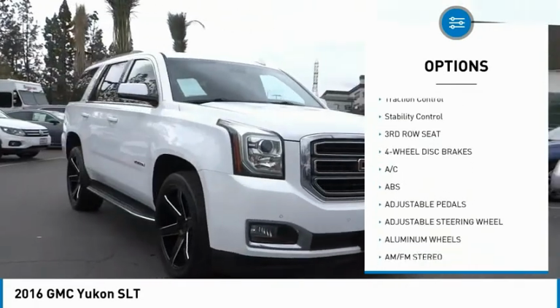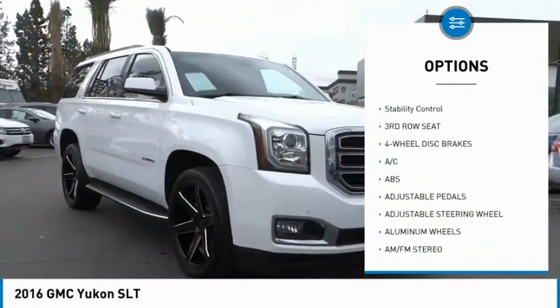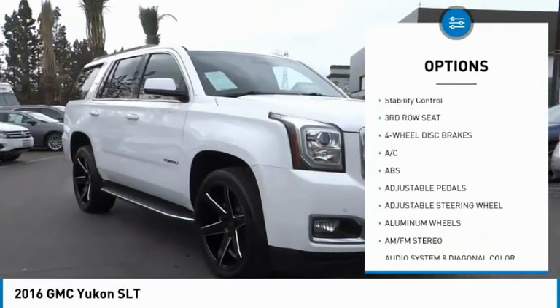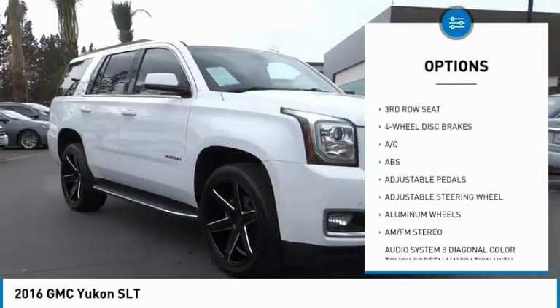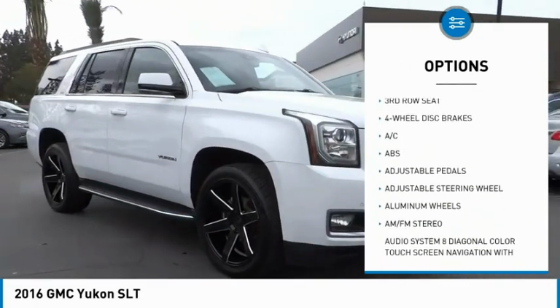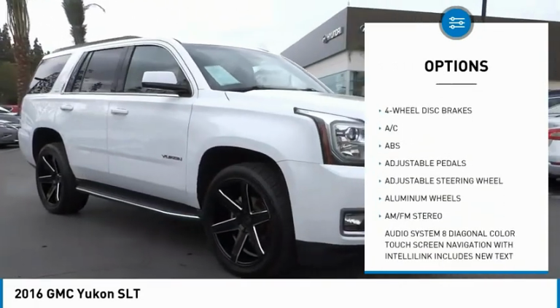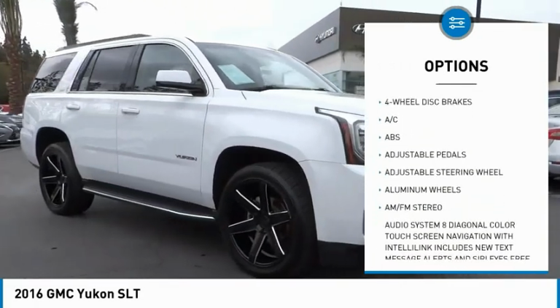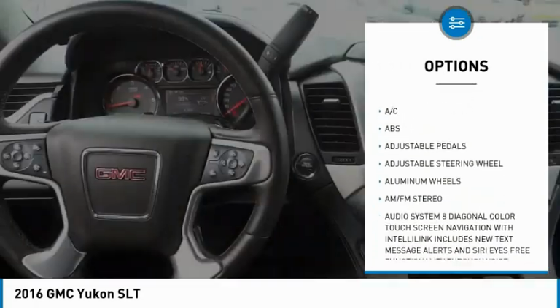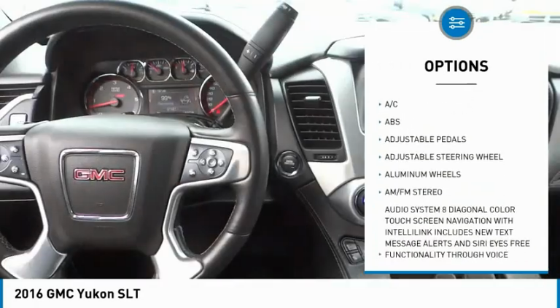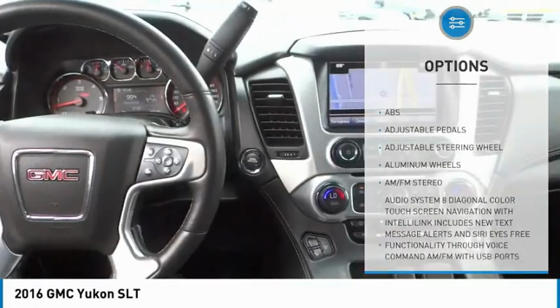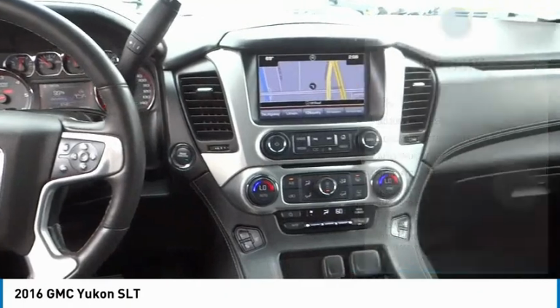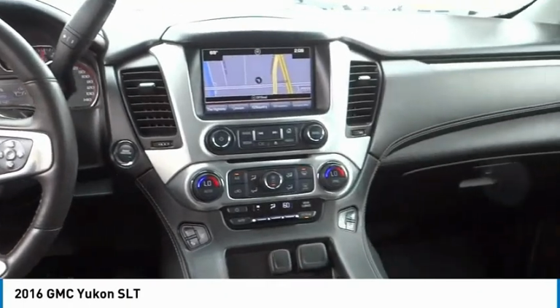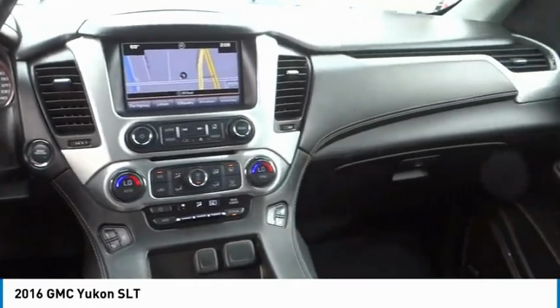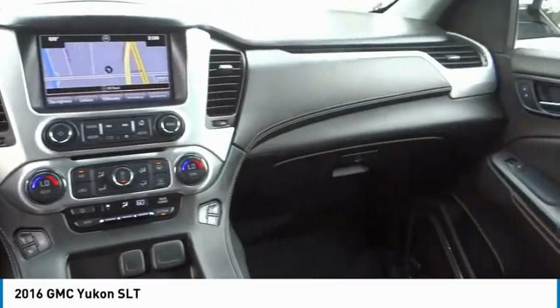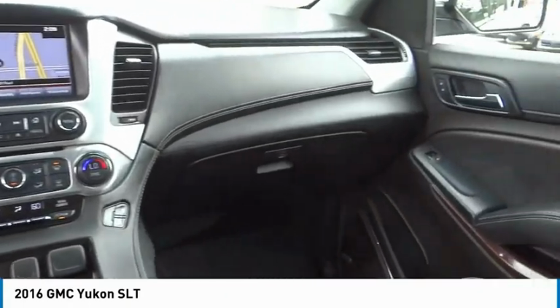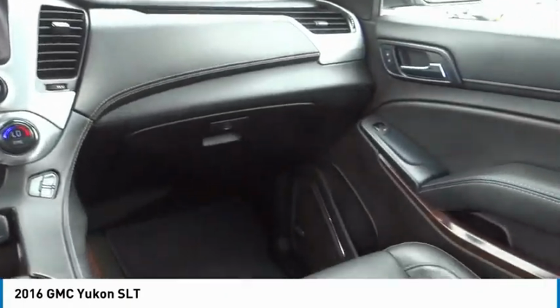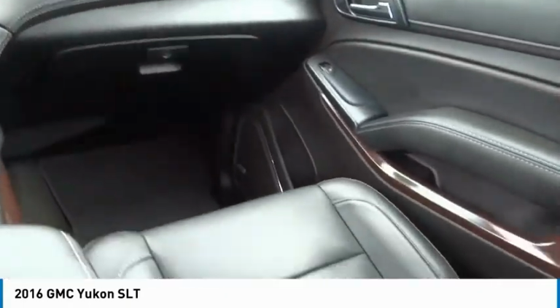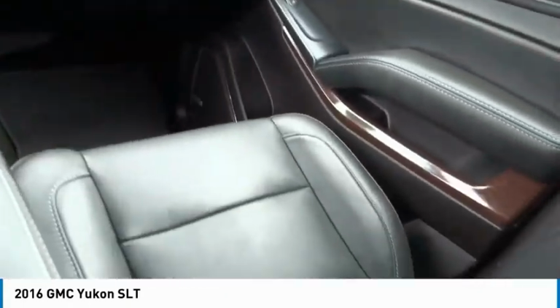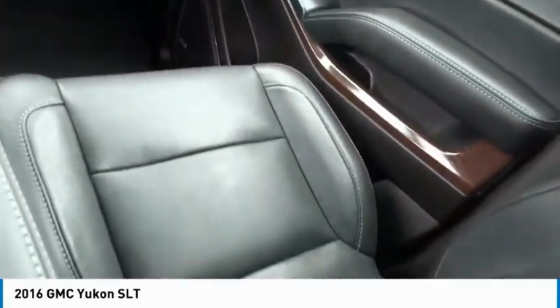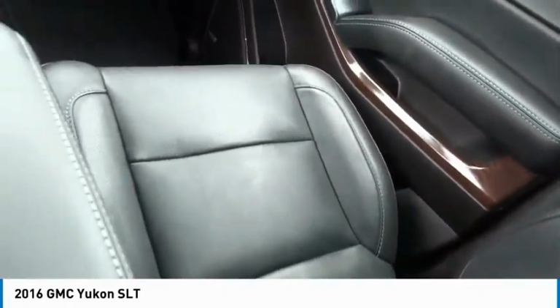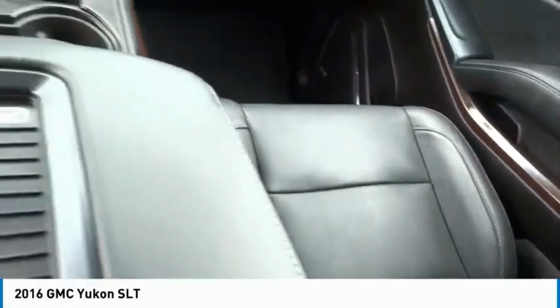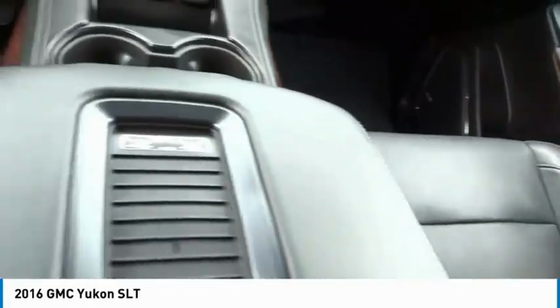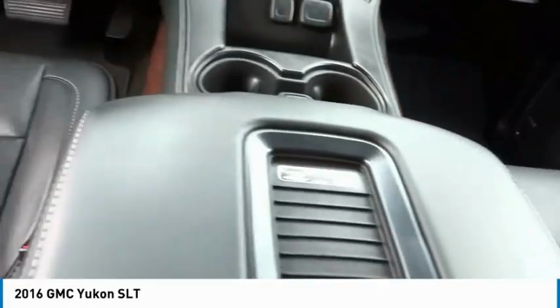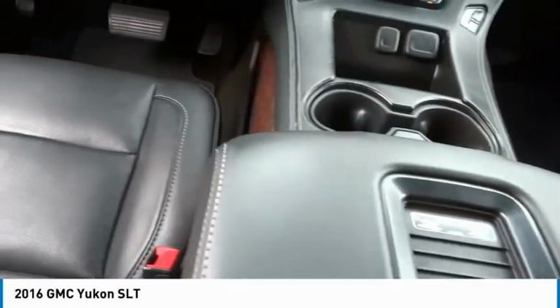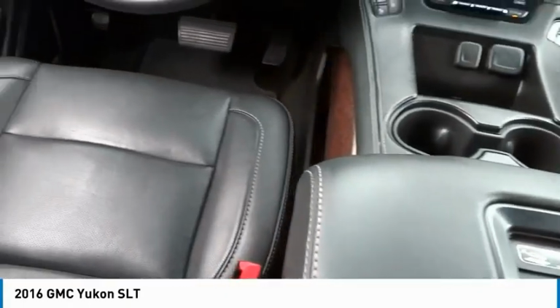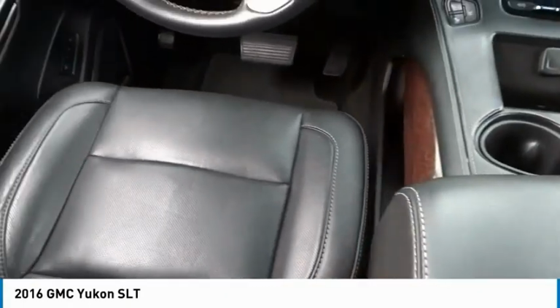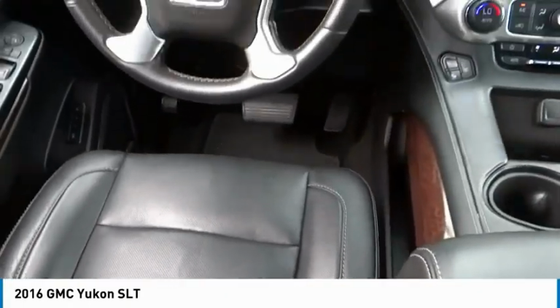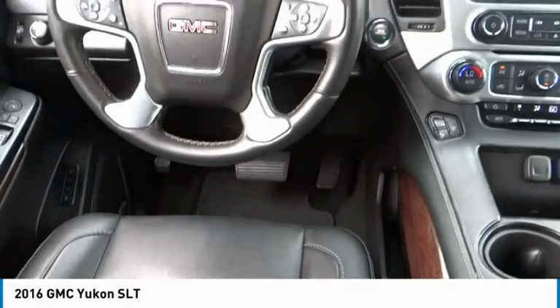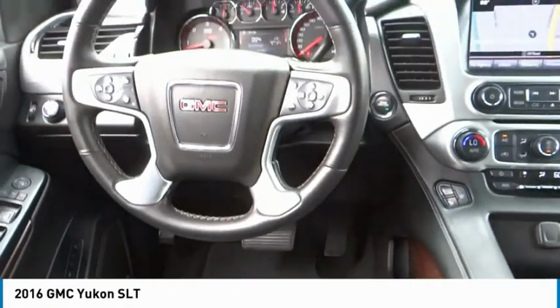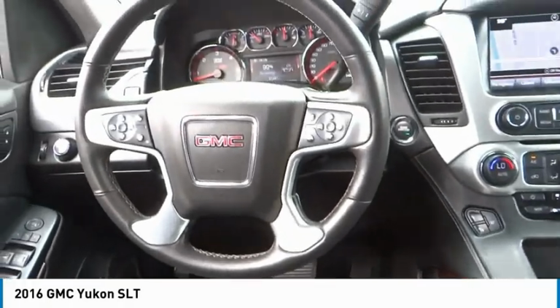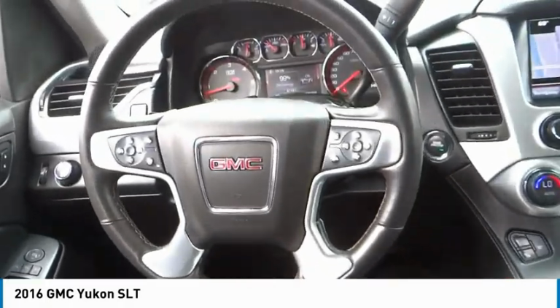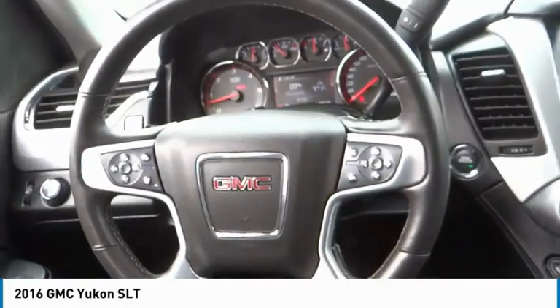Remote engine start, power lift gate, brake assist, traction control, stability control. This beauty will make even your house keys jealous. Drive it today.